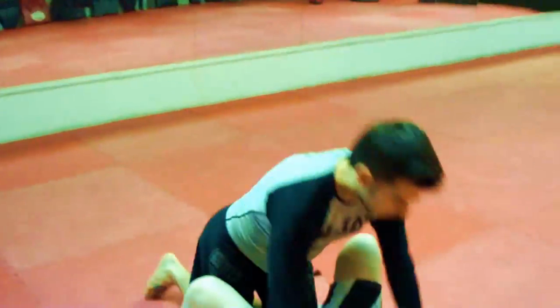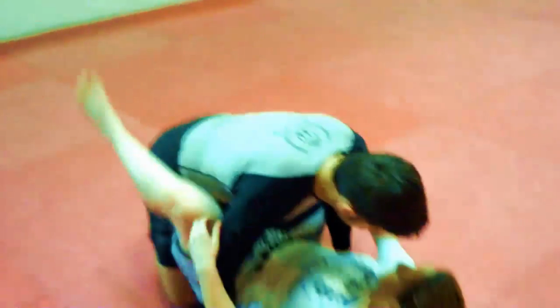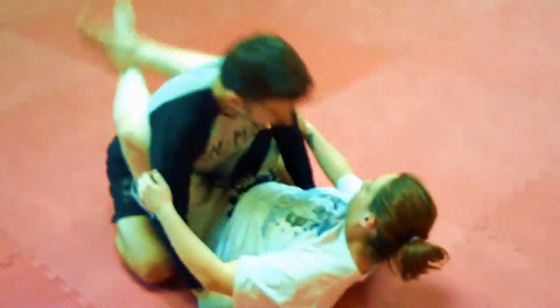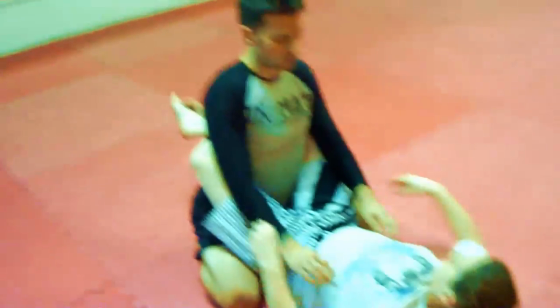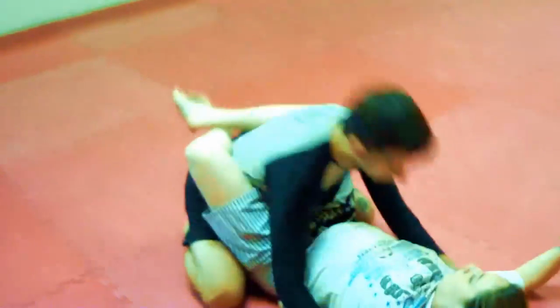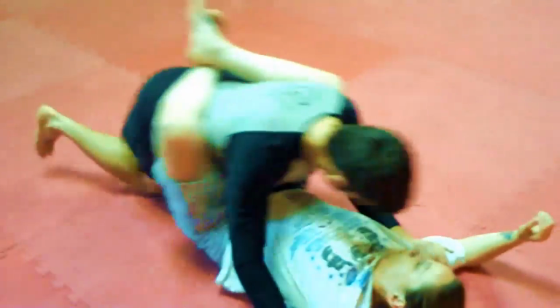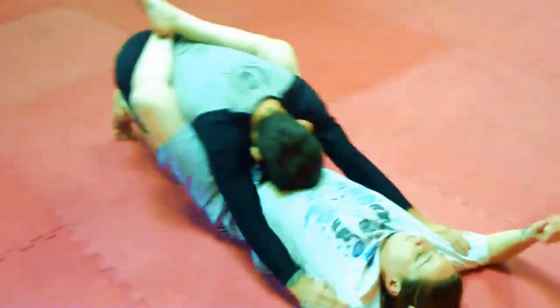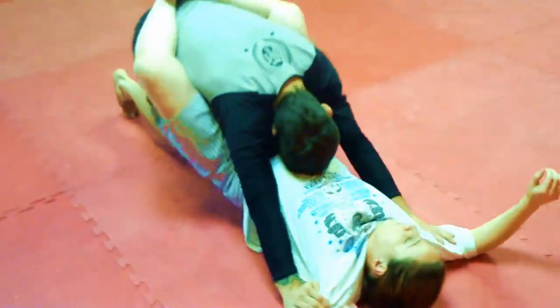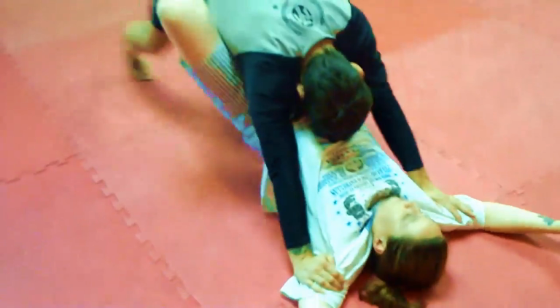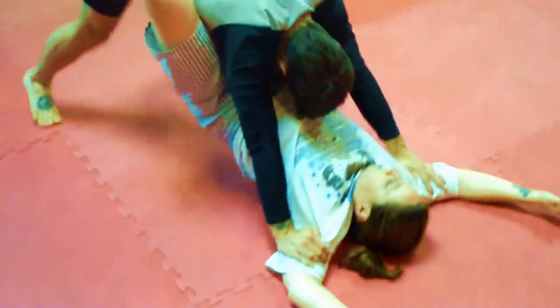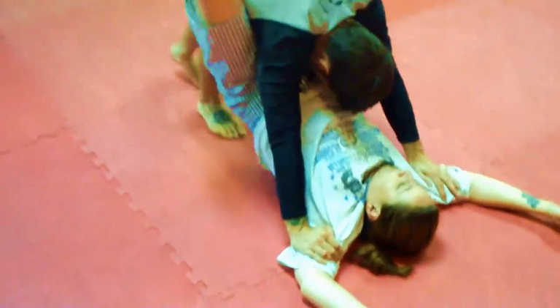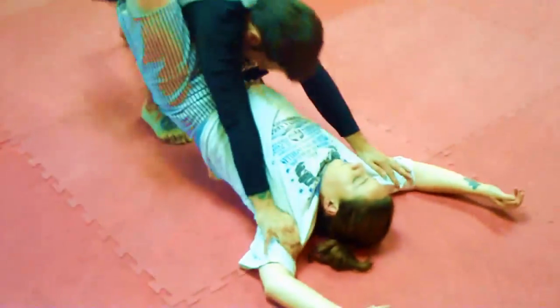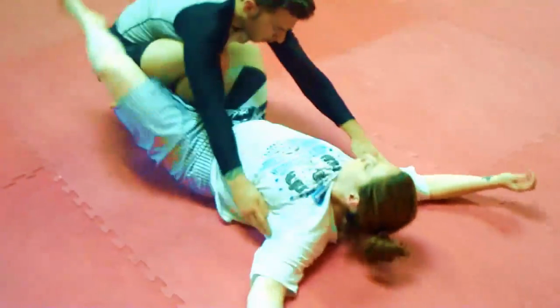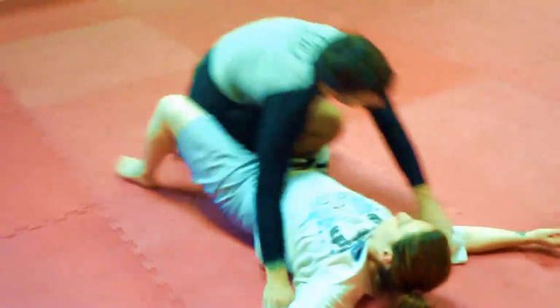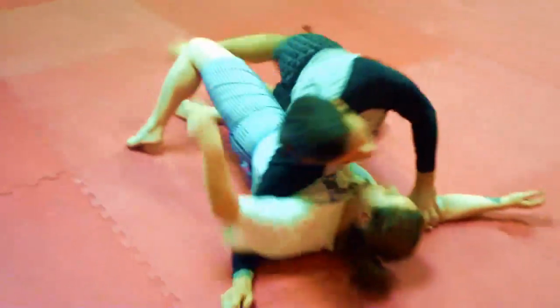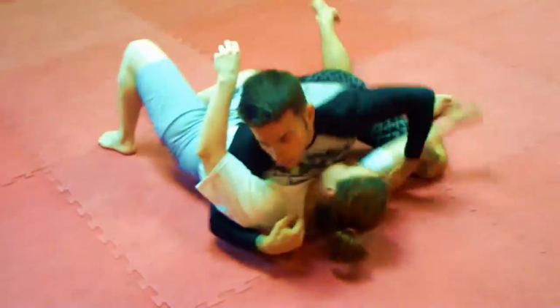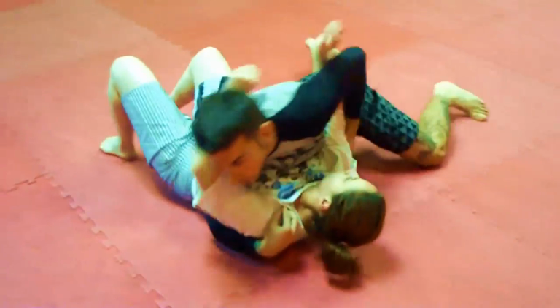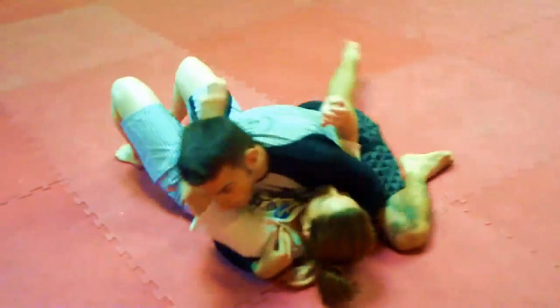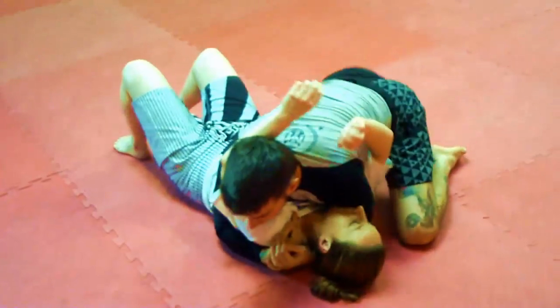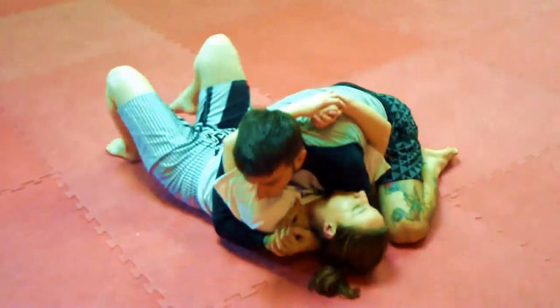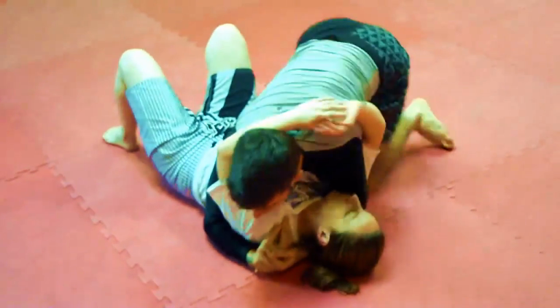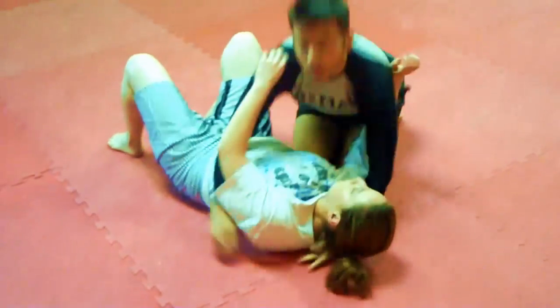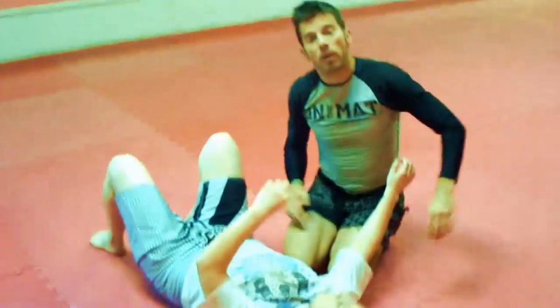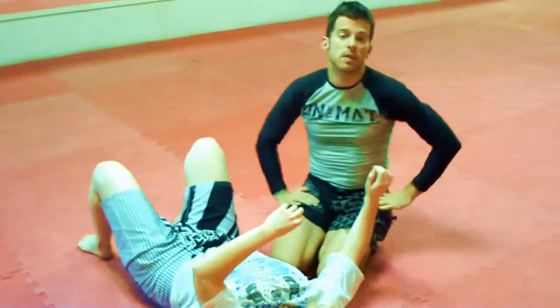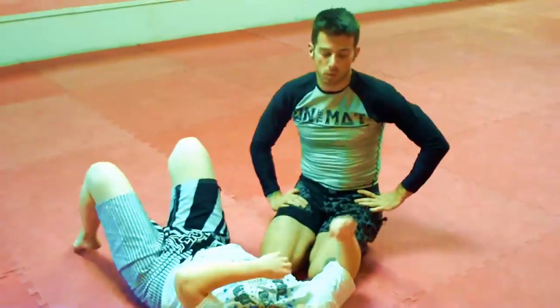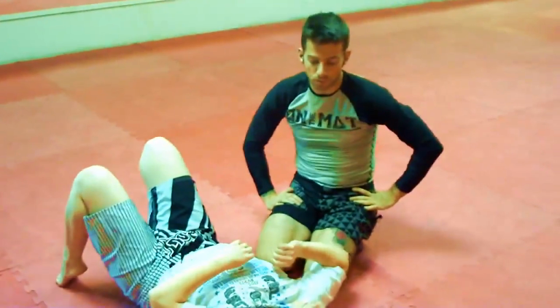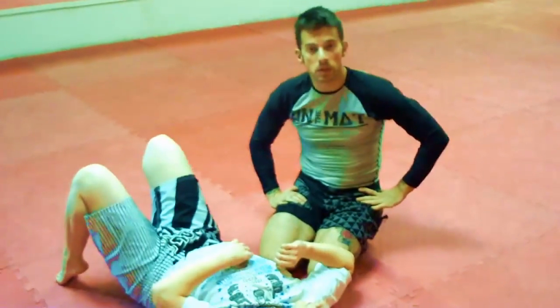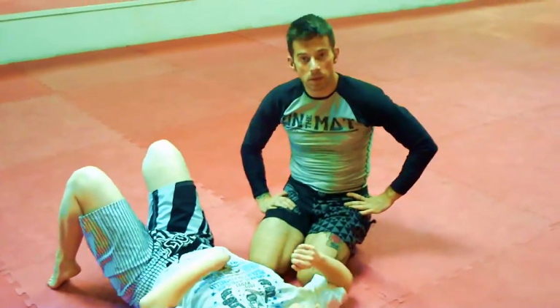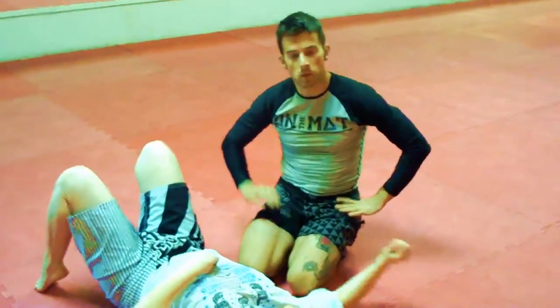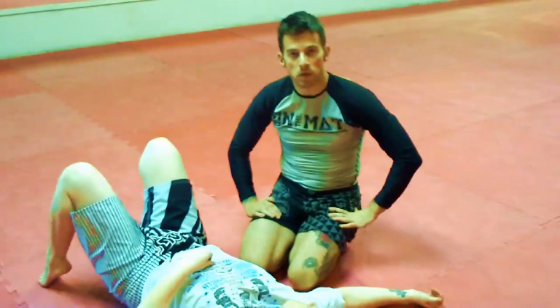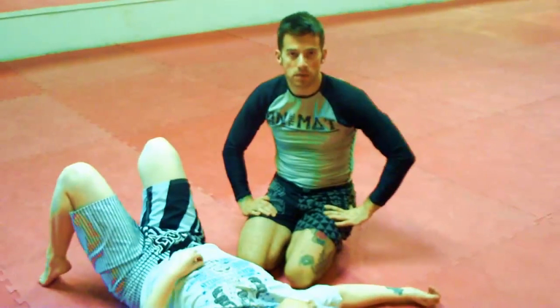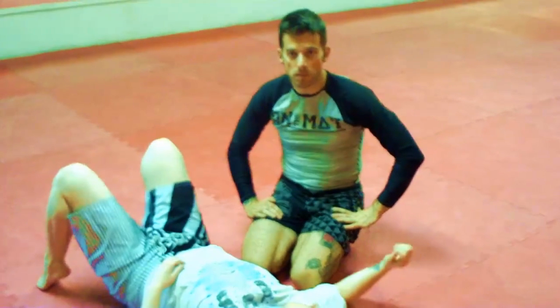One more time: controlling the arms, stand up, knee in the middle, slice through, and end up in your favorite side mount position. I'm Matthias Sieber — this was a close guard pass to side mount.